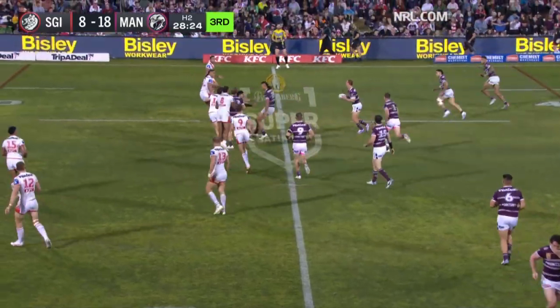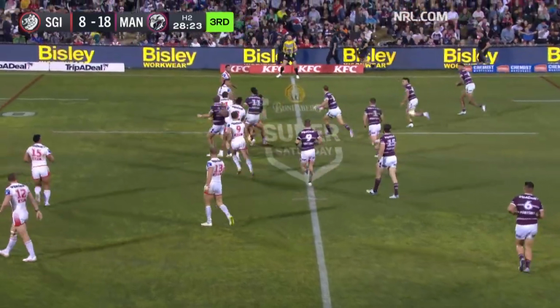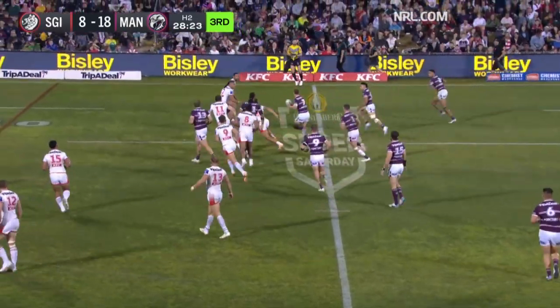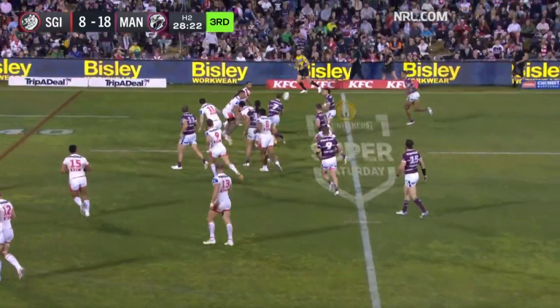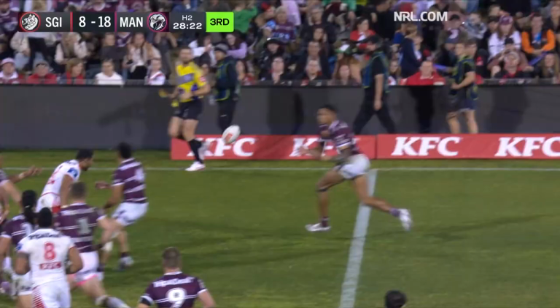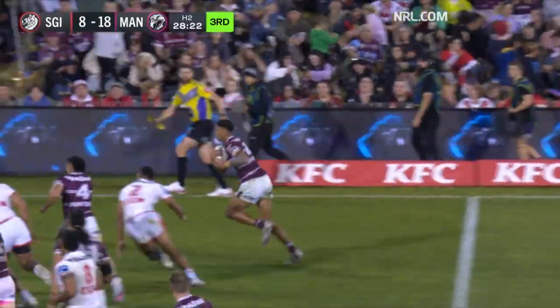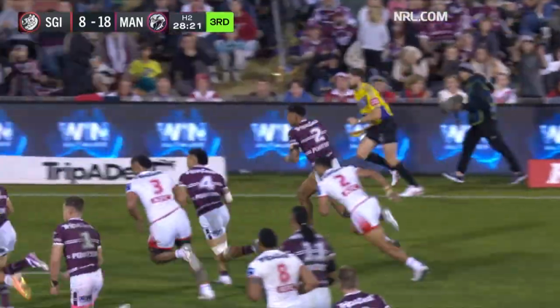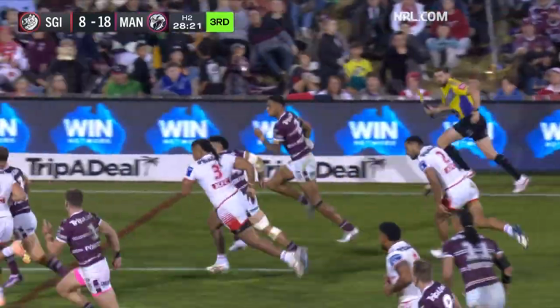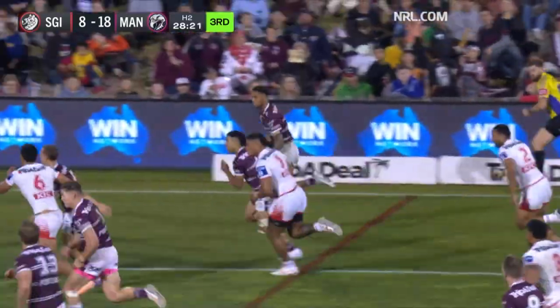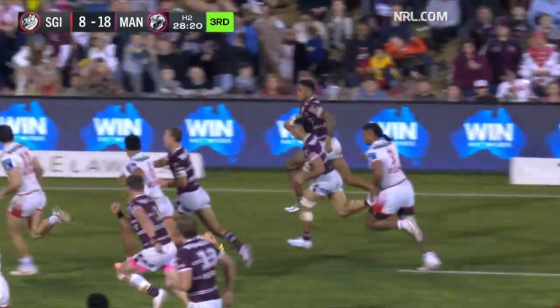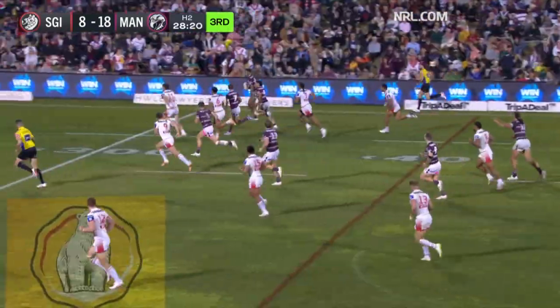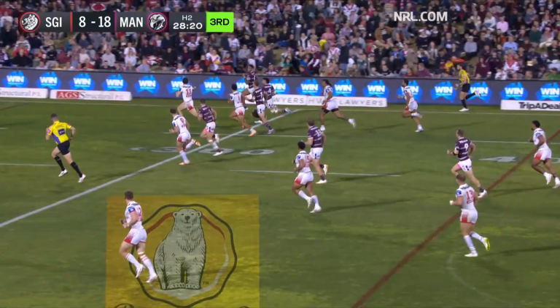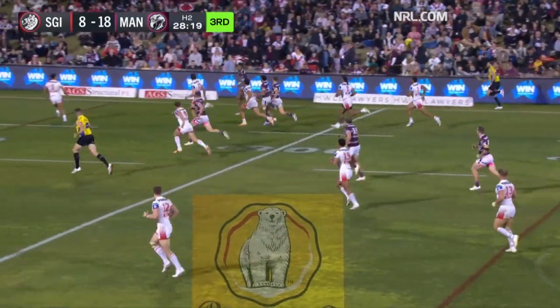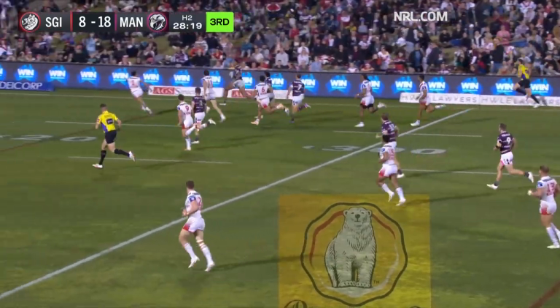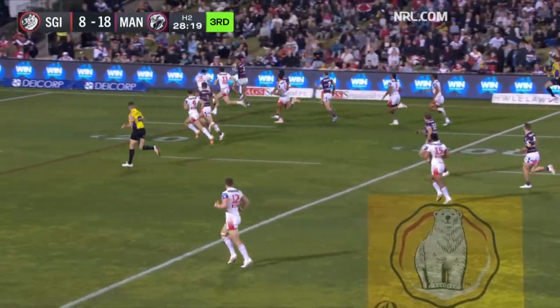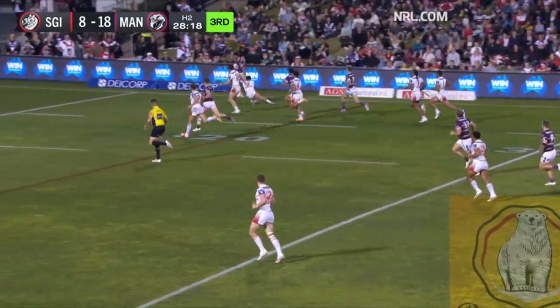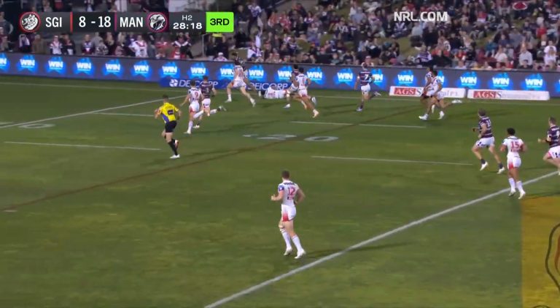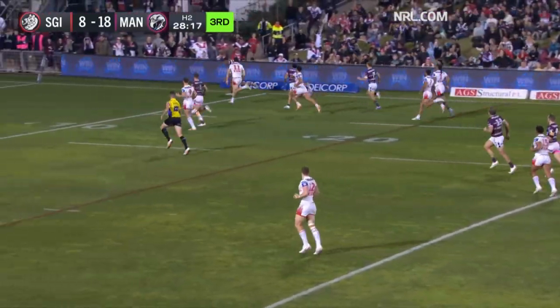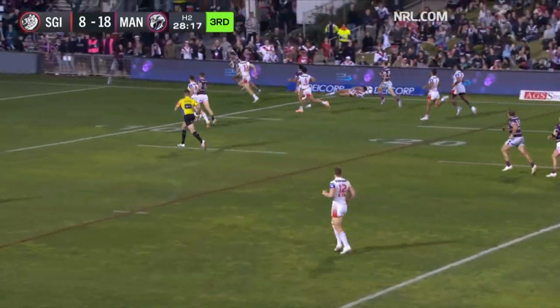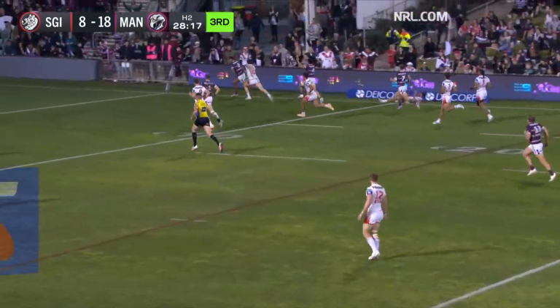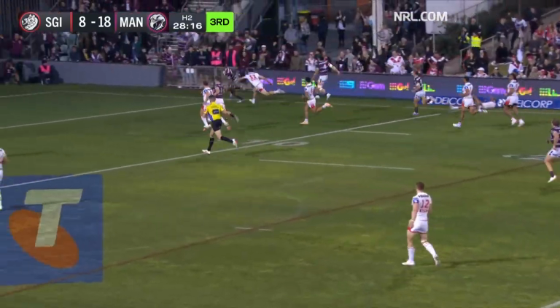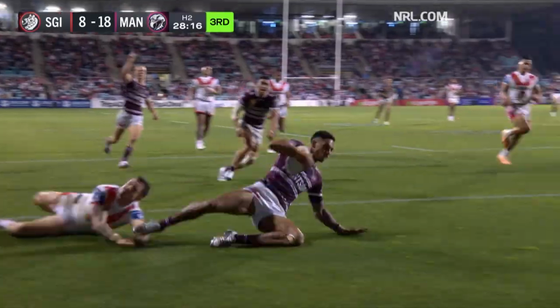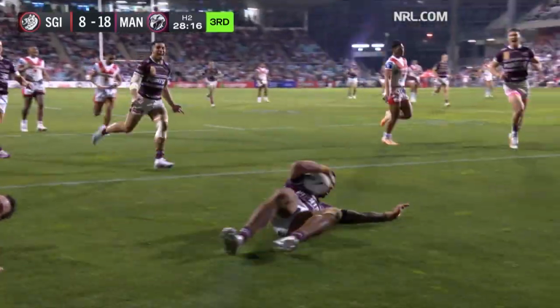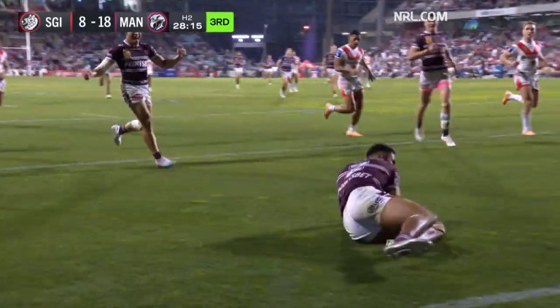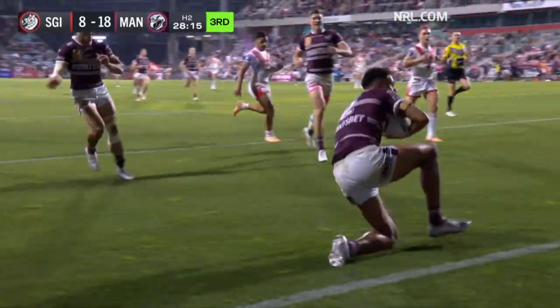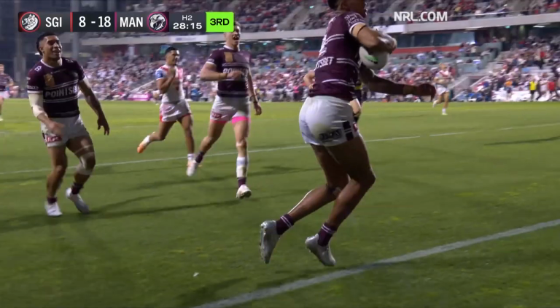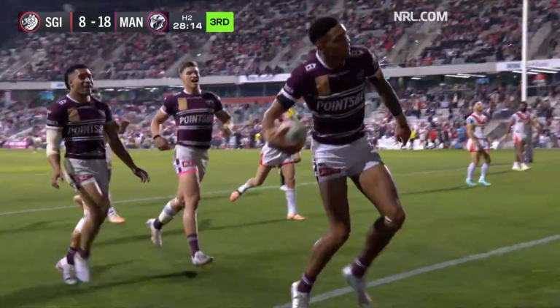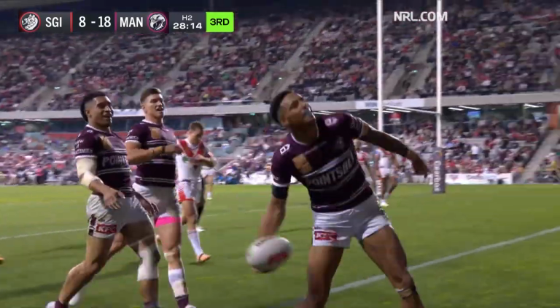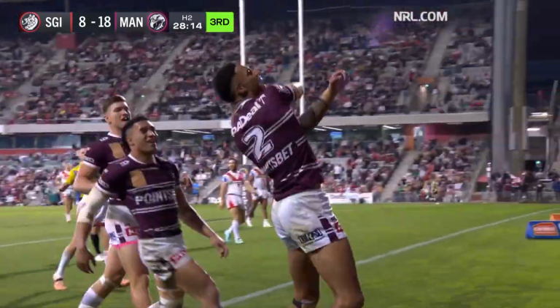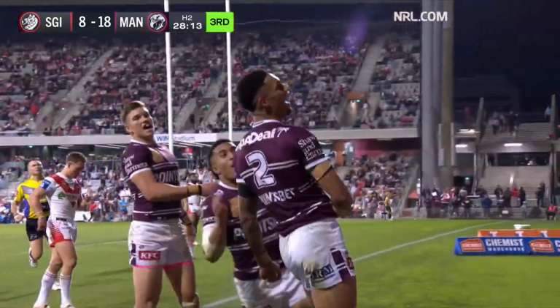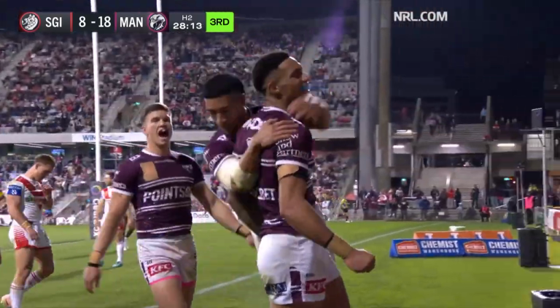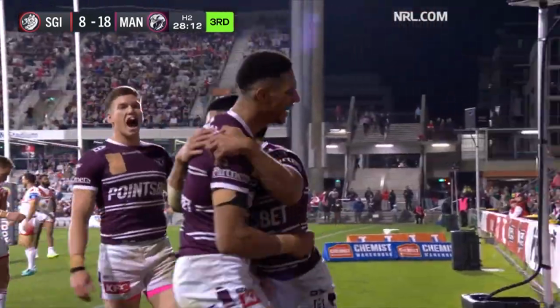DCE providing for Cherry Evans. And again, he's done it. He's found Saab and put him into open space. Saab takes on Sloan. Takes him all the way. And Jason Saab scores.